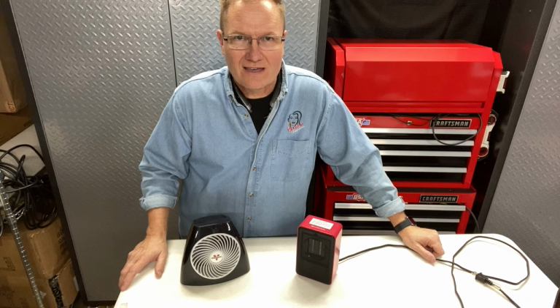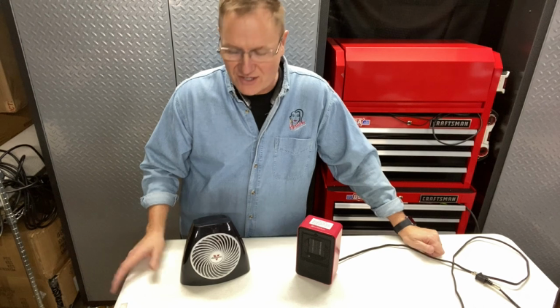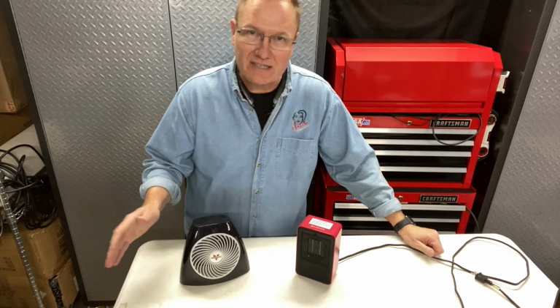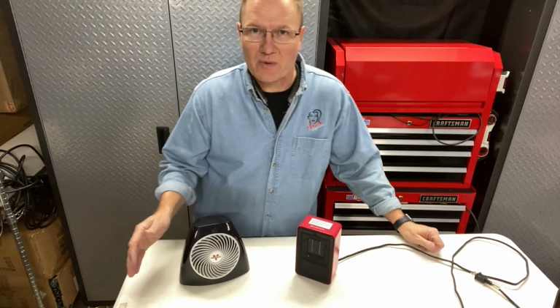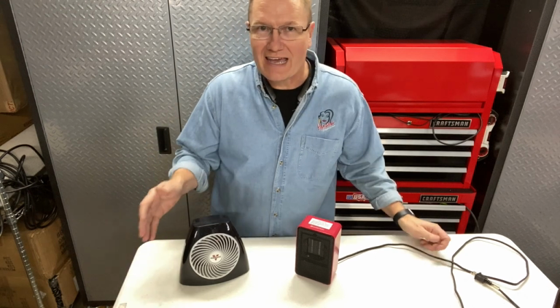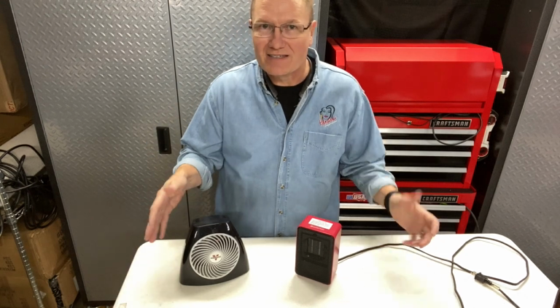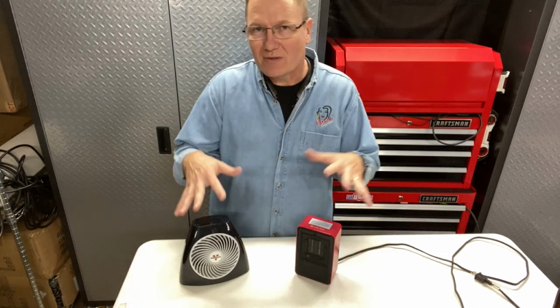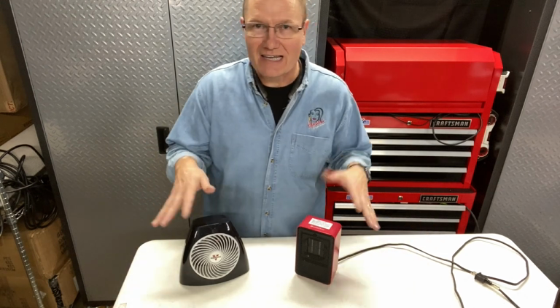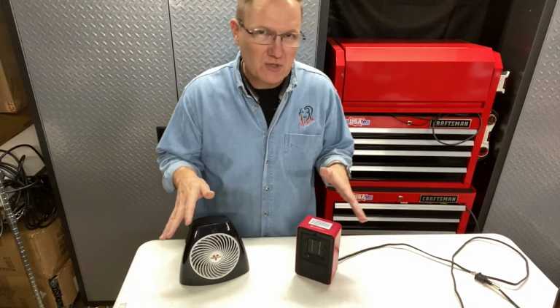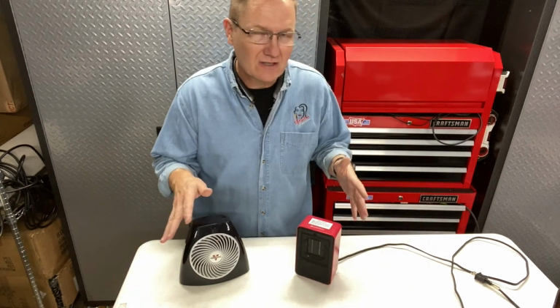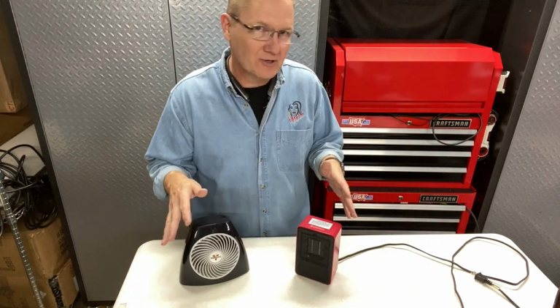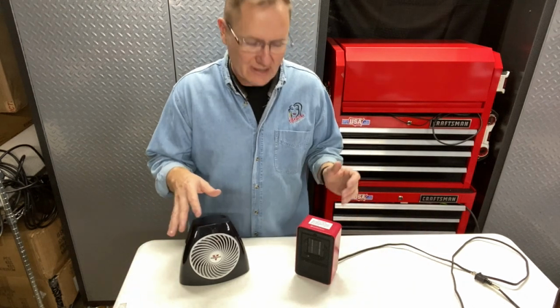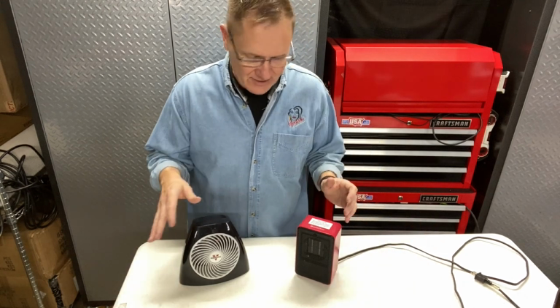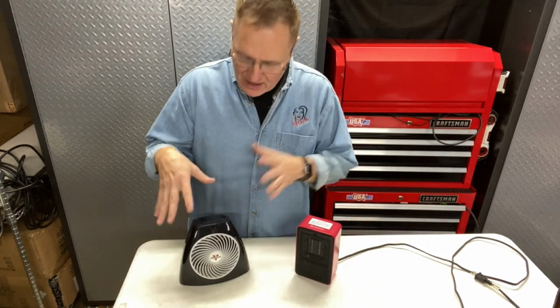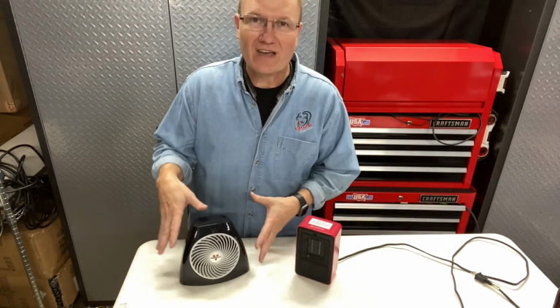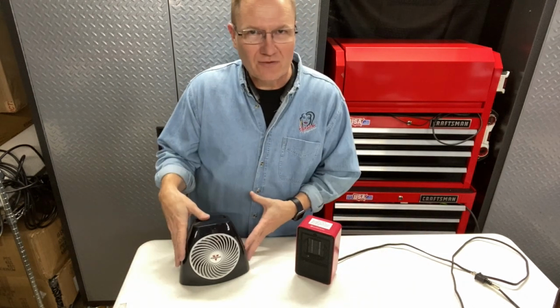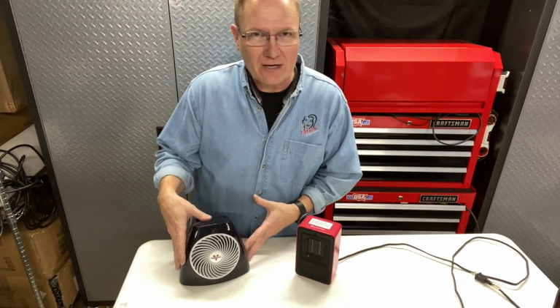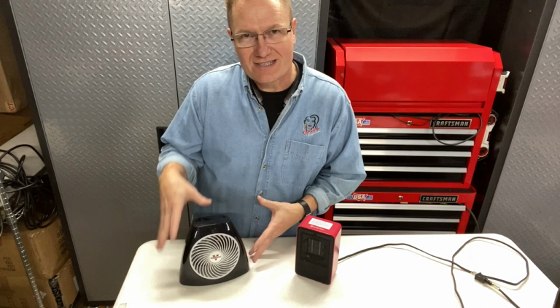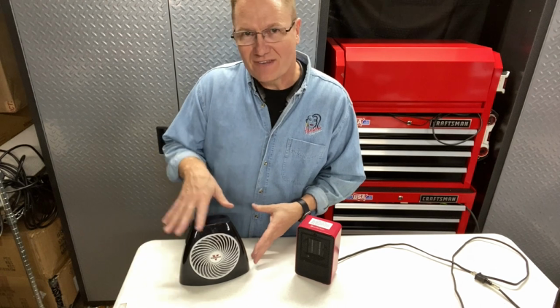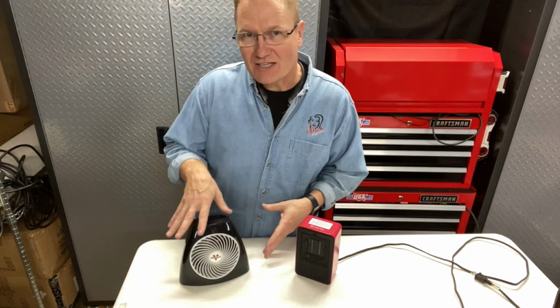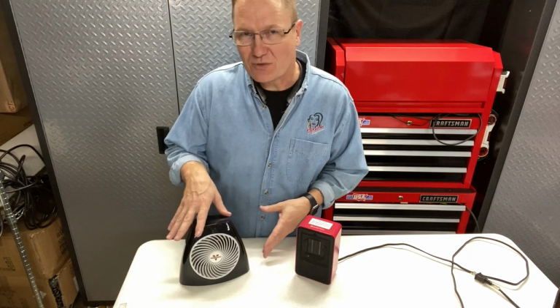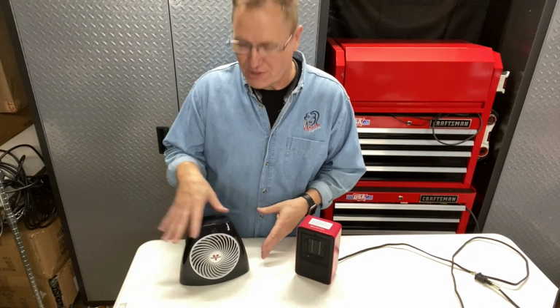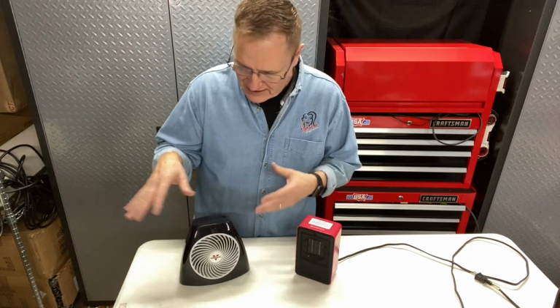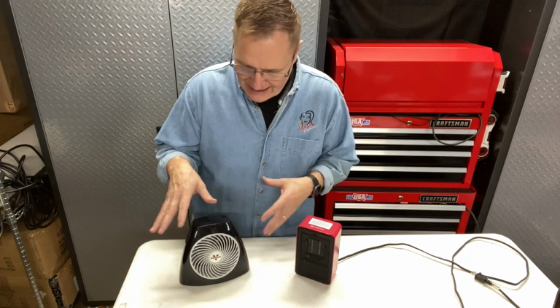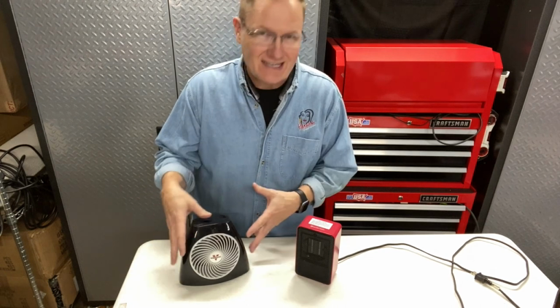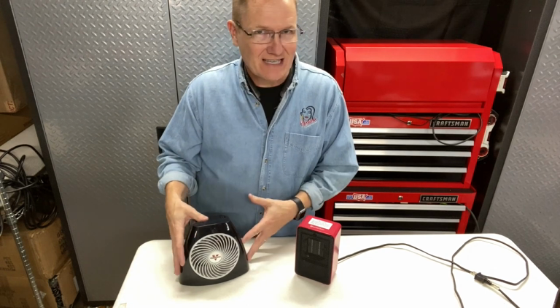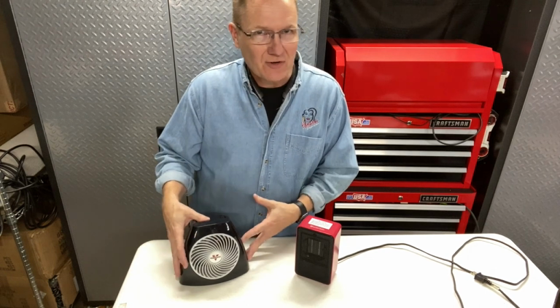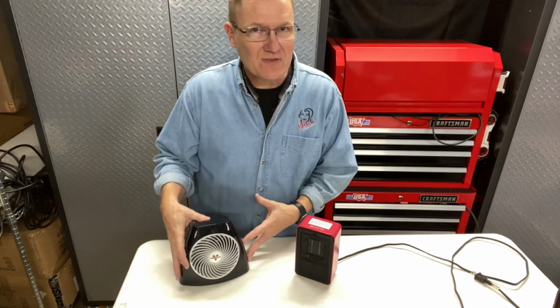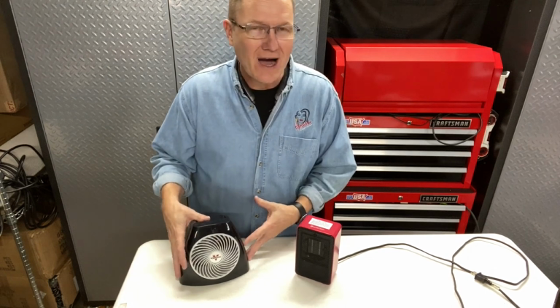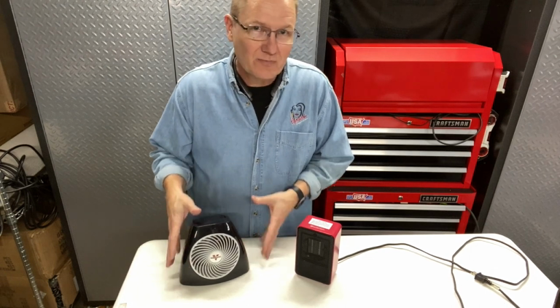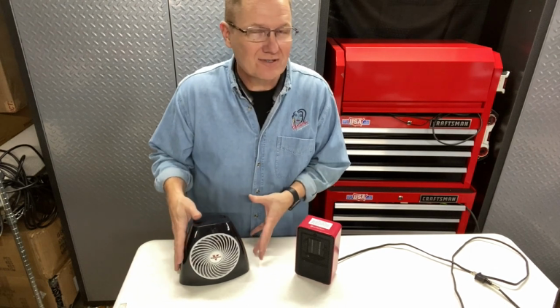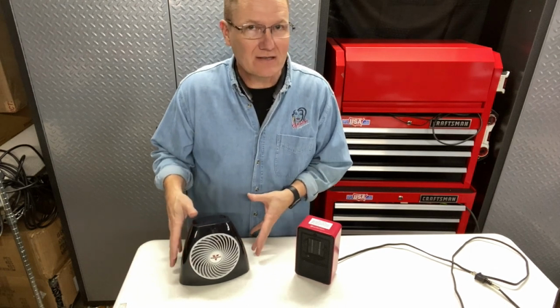Hey, this is John Young with the Weekend Handyman. Today we're looking at two little personal heaters. We've got the Vornado — this is the VH202. It is a 750-watt personal heater.